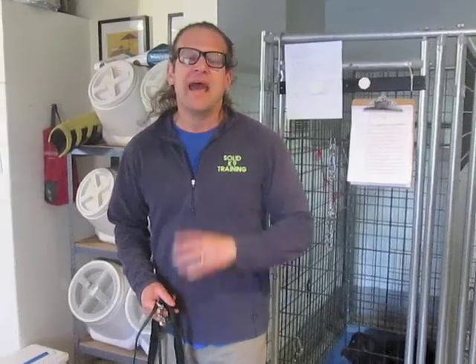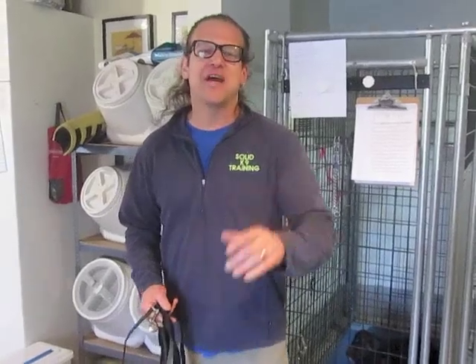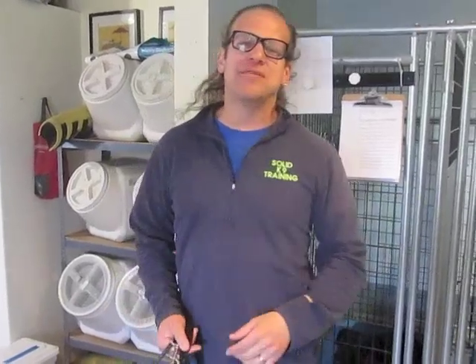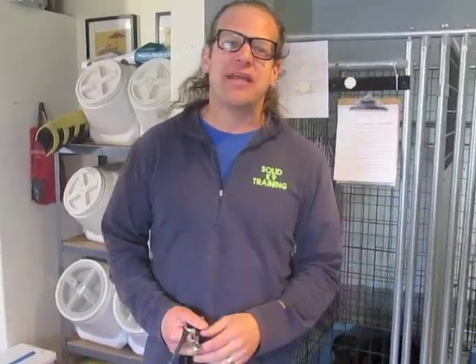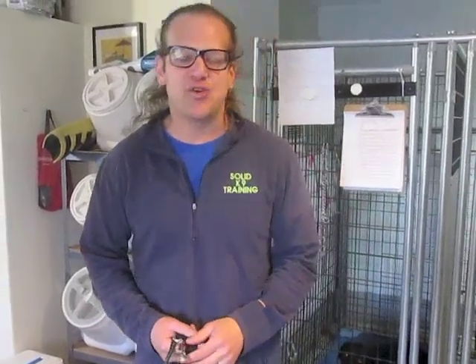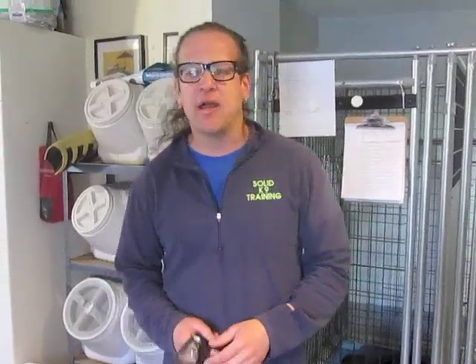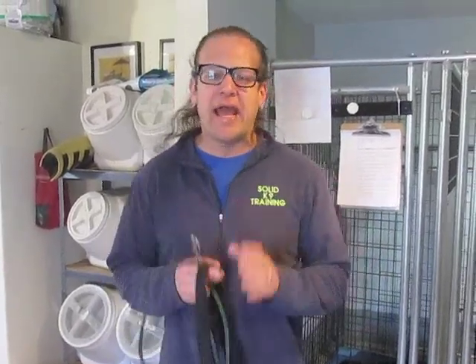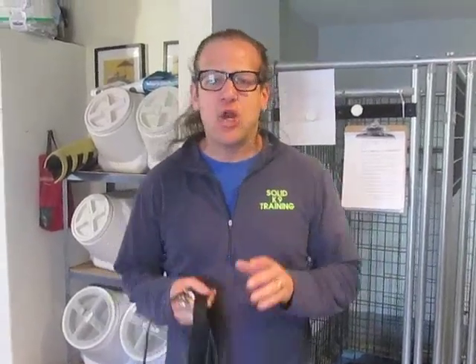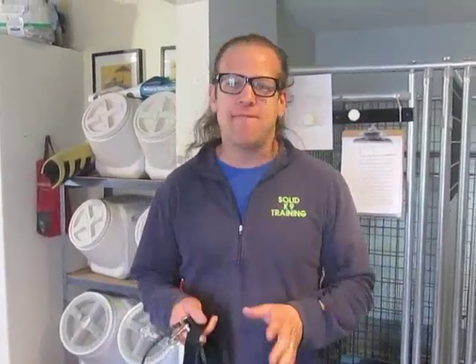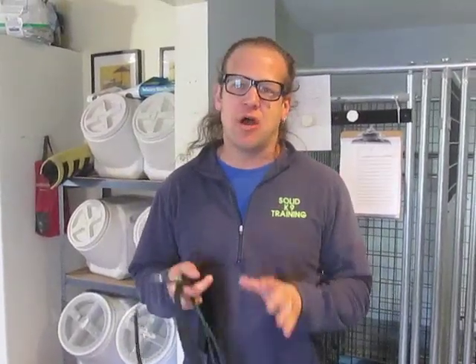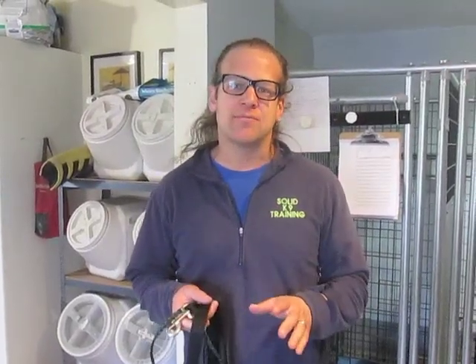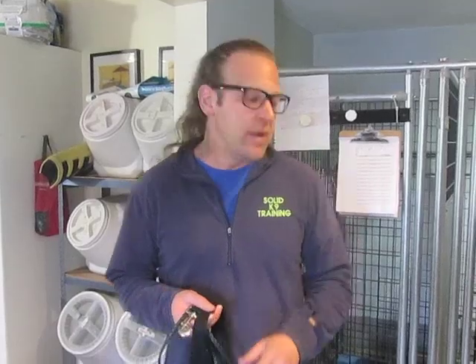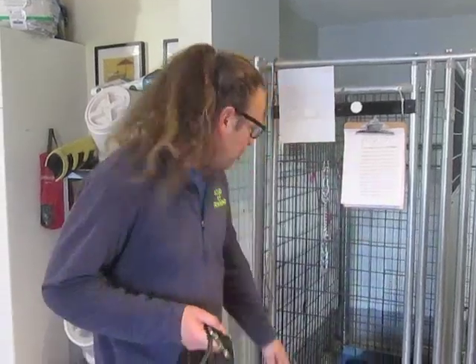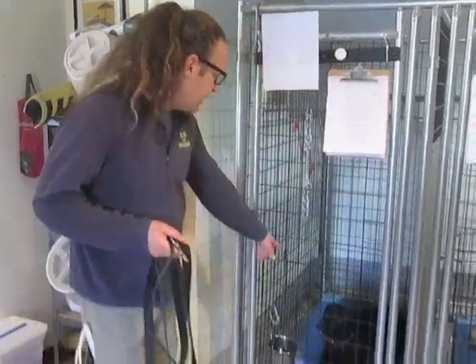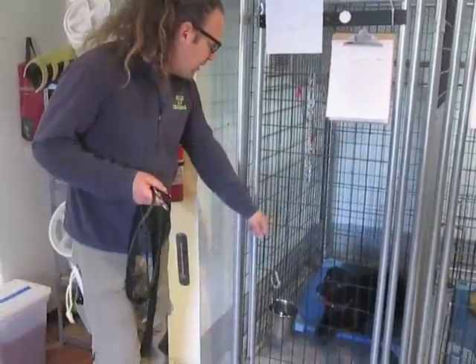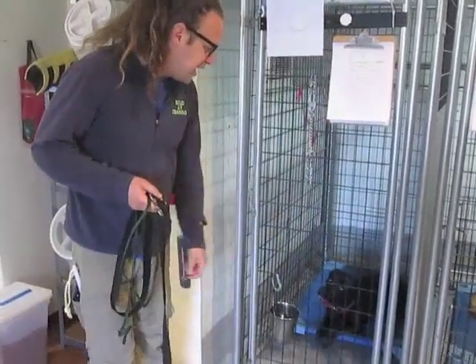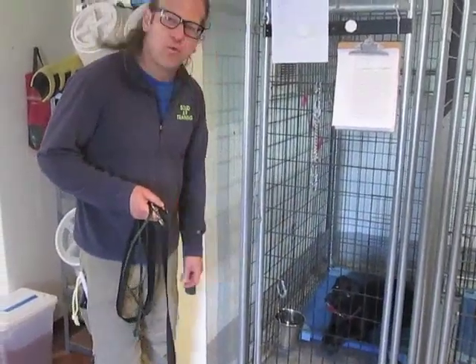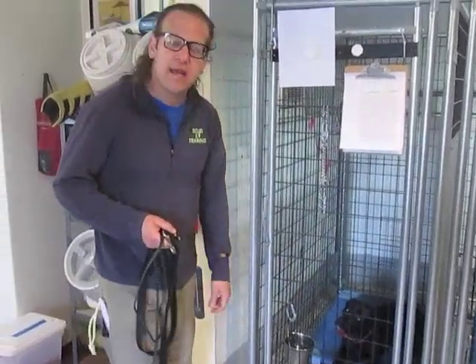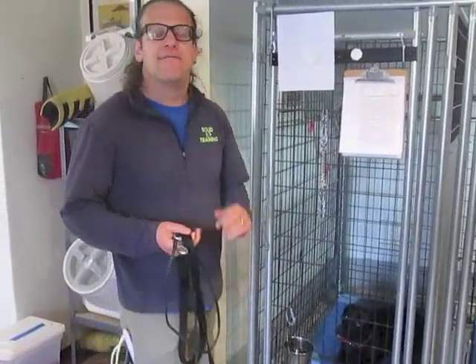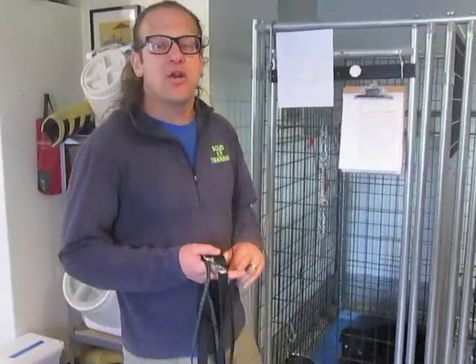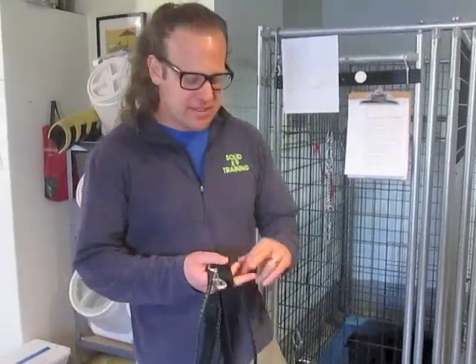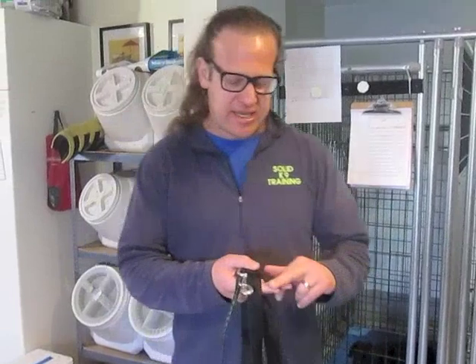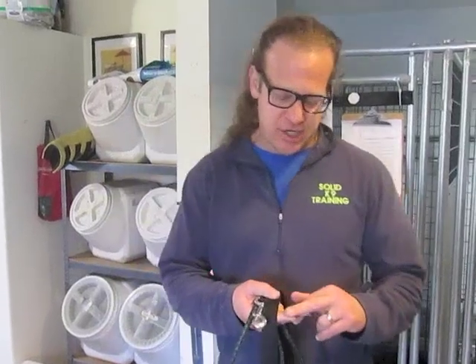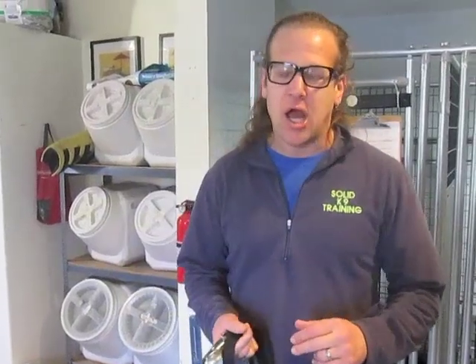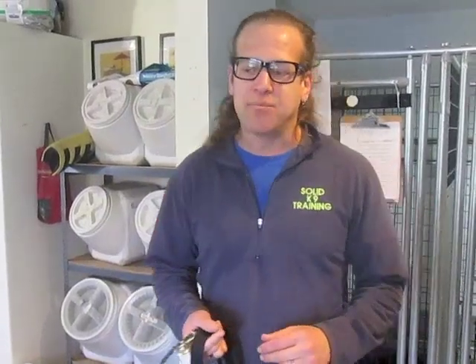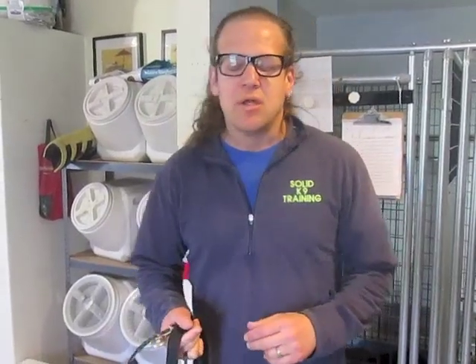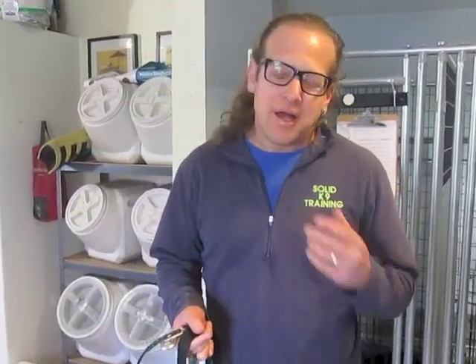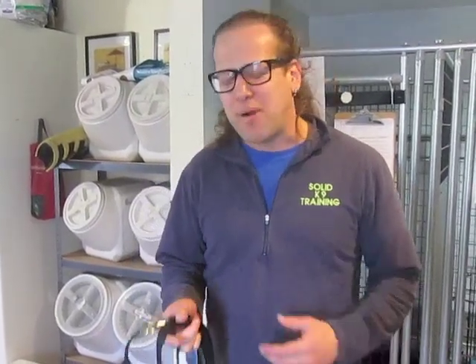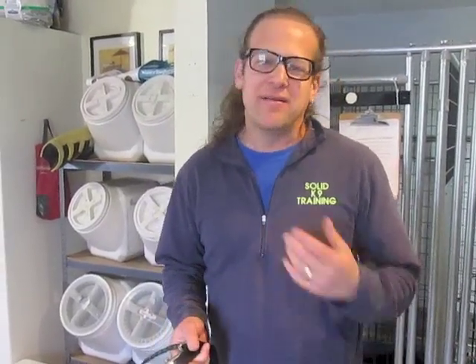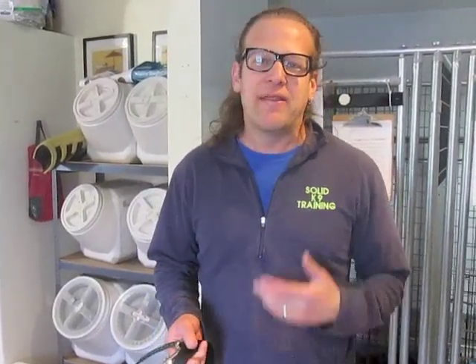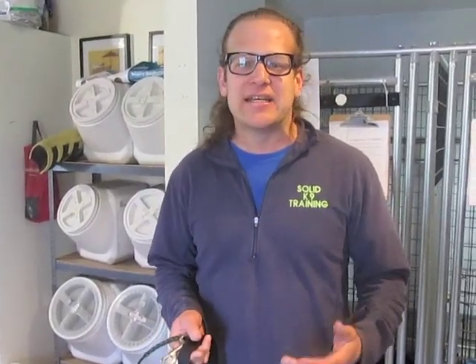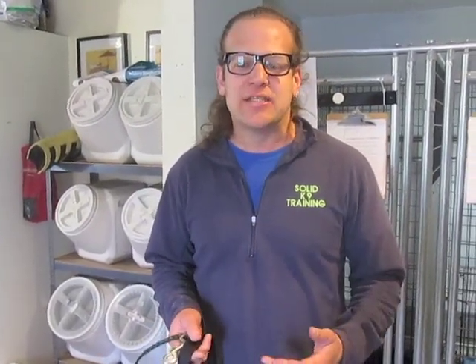Hey guys, Jeff Gelman of Solid K9 Training — Handling Nervous Dogs. We got this dog right here. He just came in over the weekend. Very nervous, skittish, lunging, barking — a lot of the nonsense that we see.